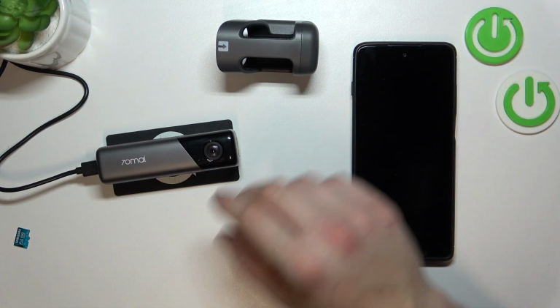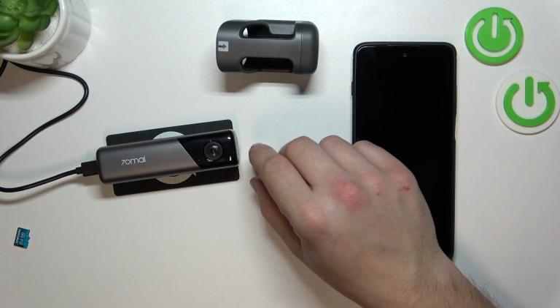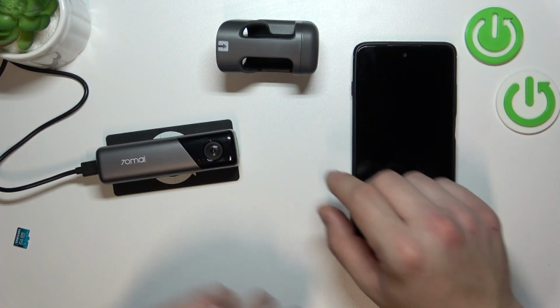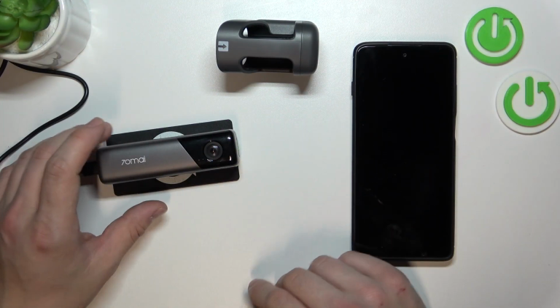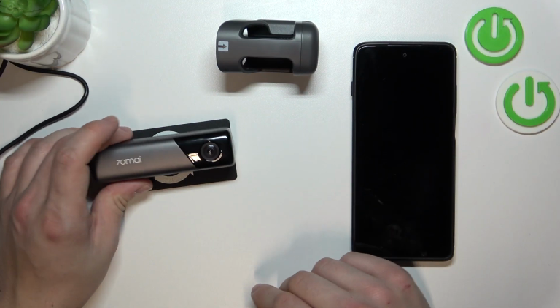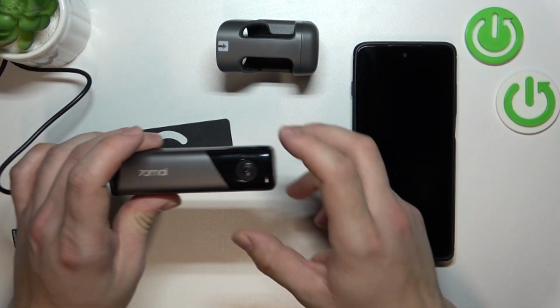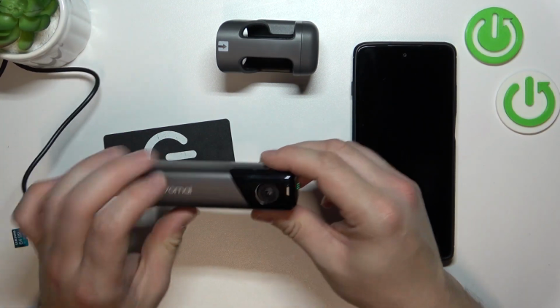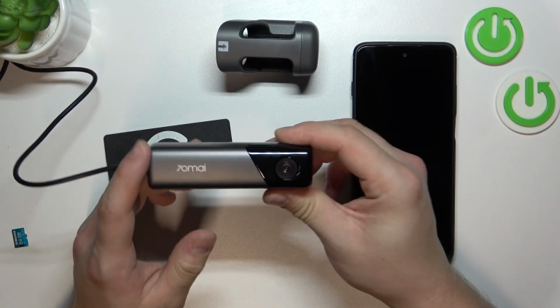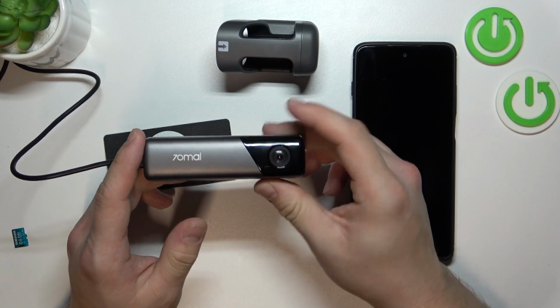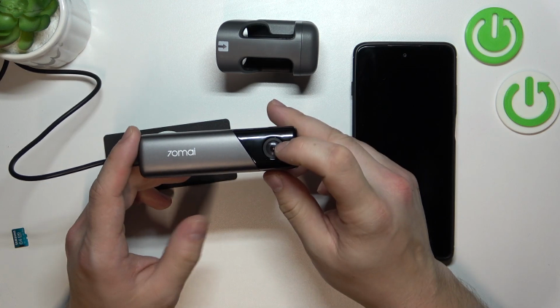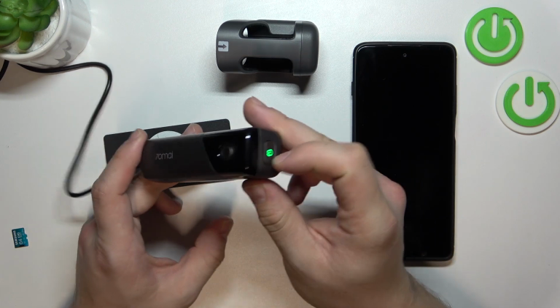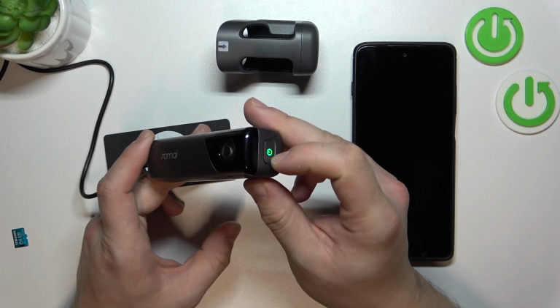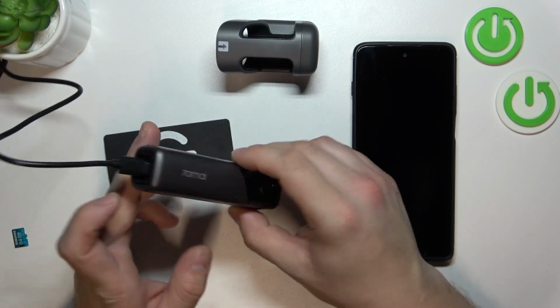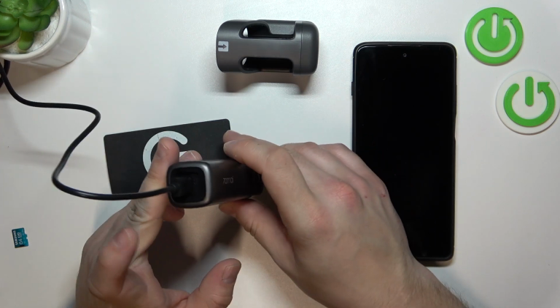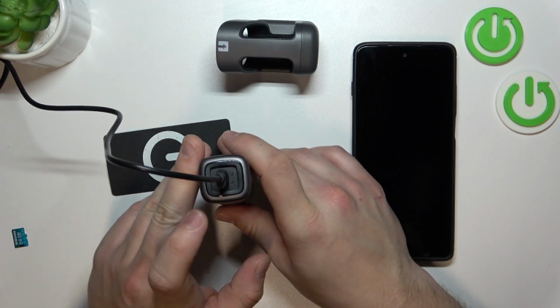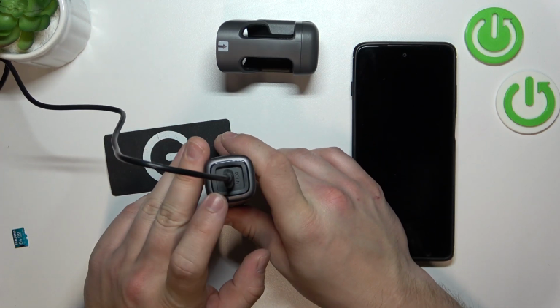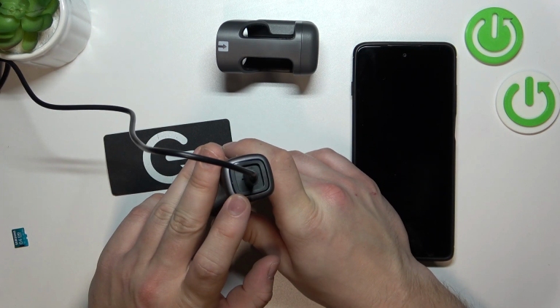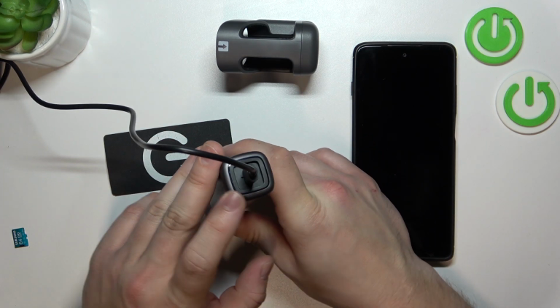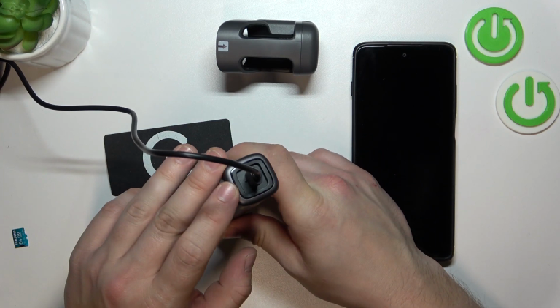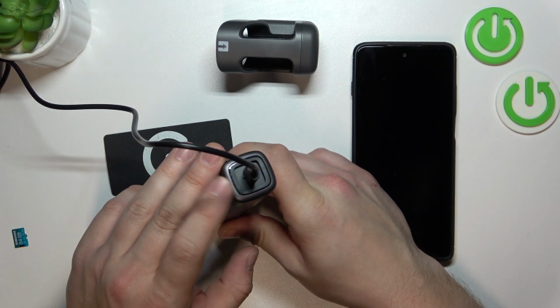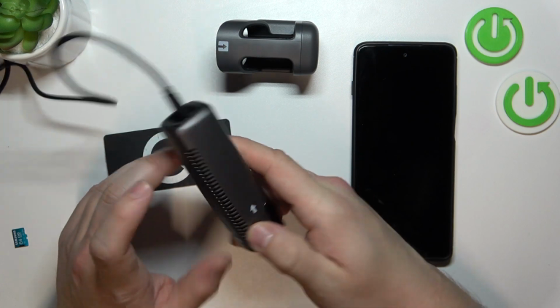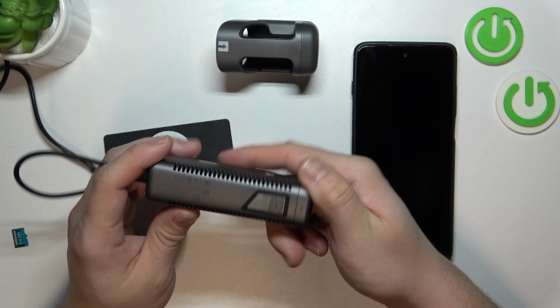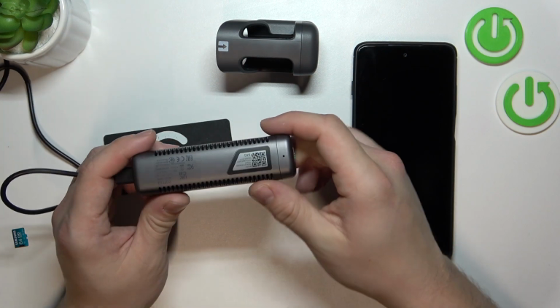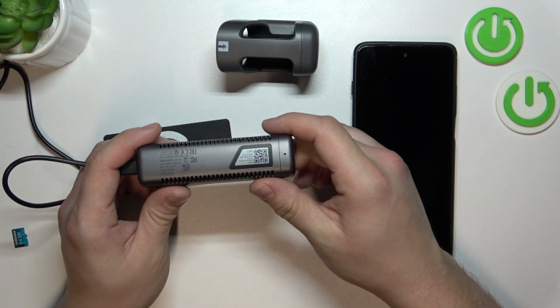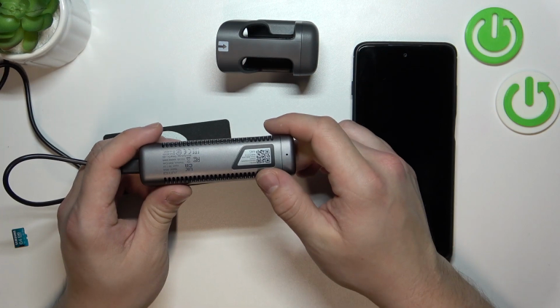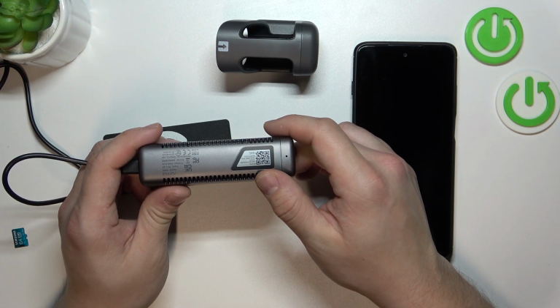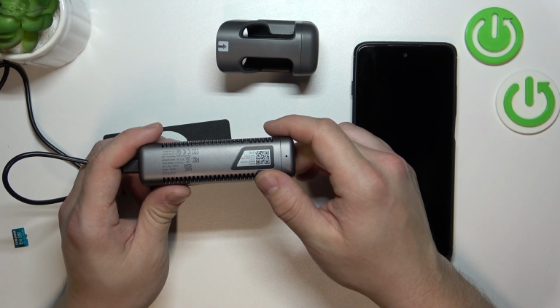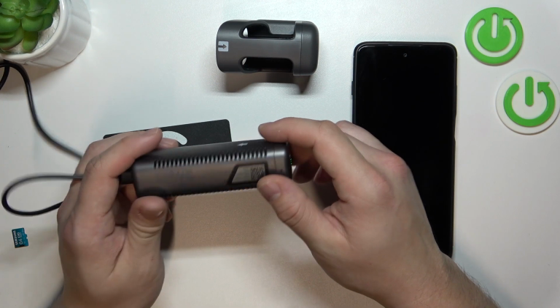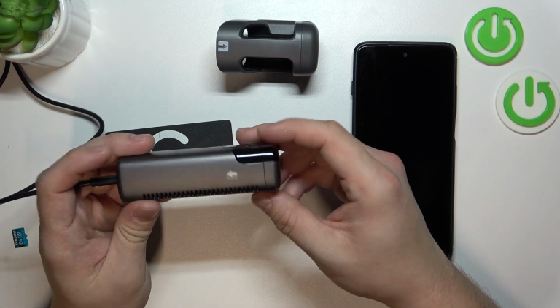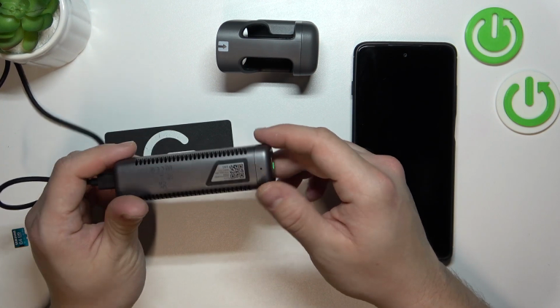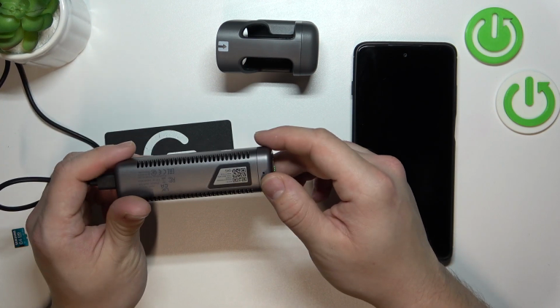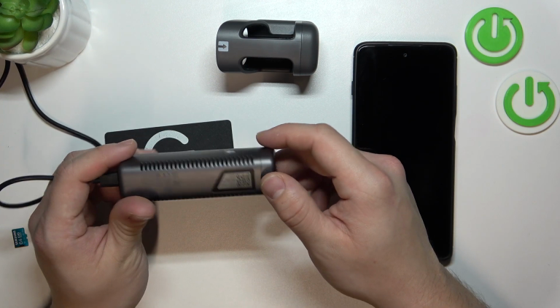Firstly, take a look at the camera itself. Right here we've got the lens, power button, charging port, microphone, serial number and ventilation port.